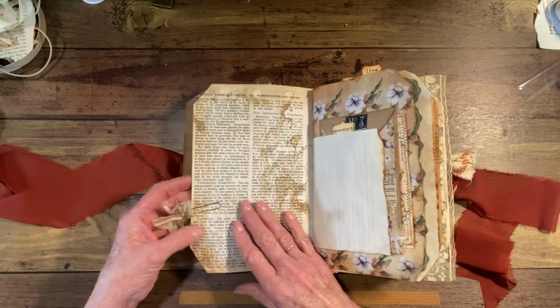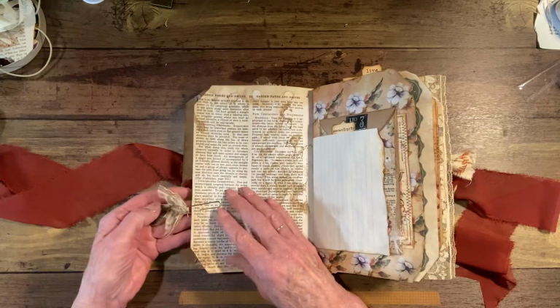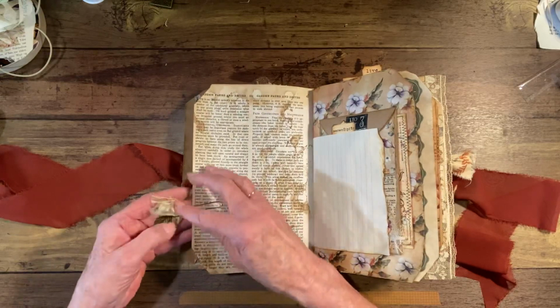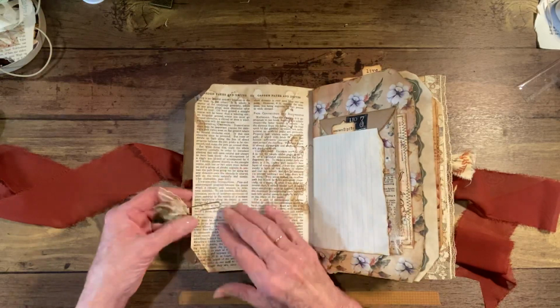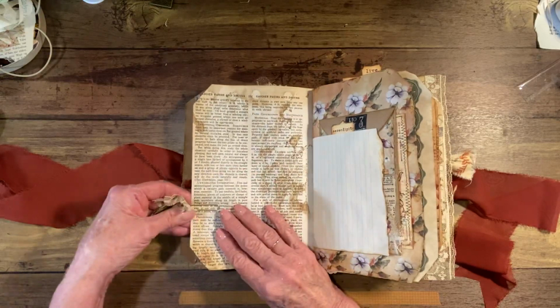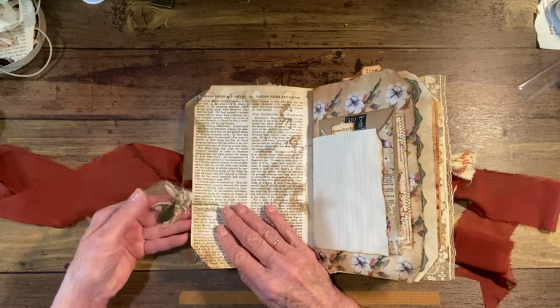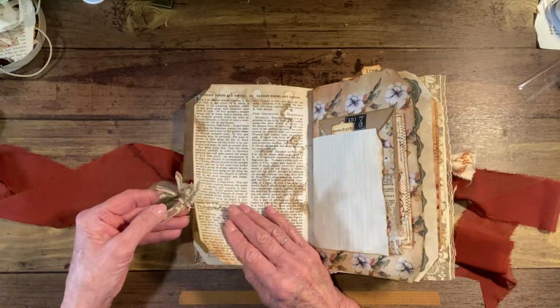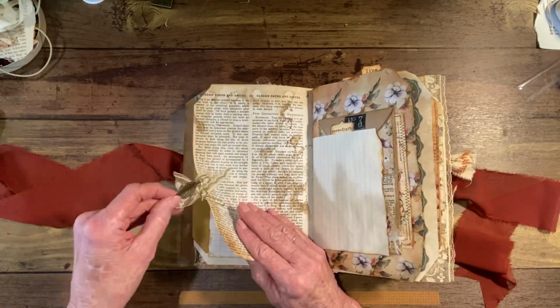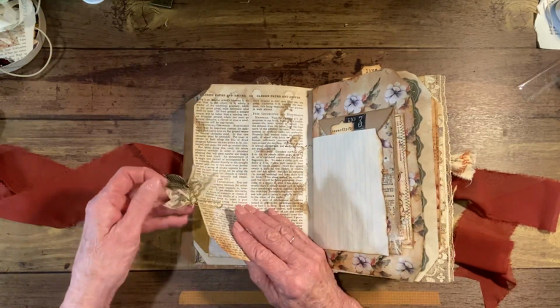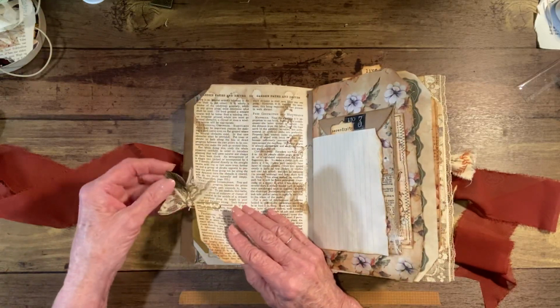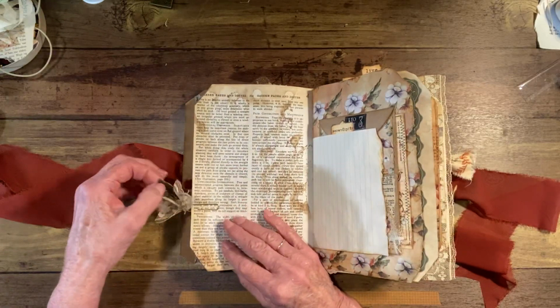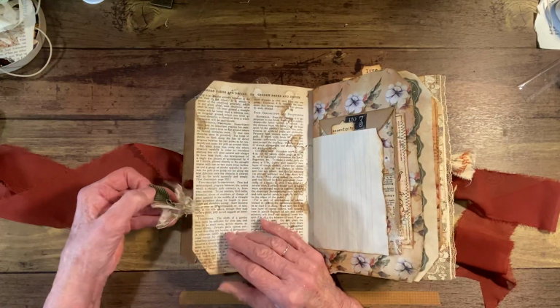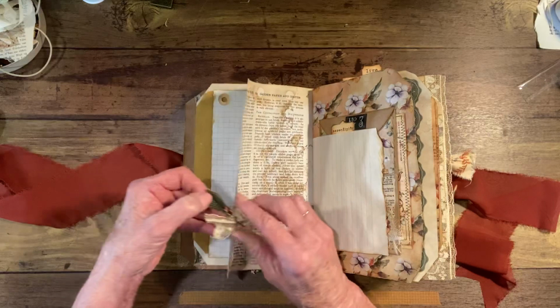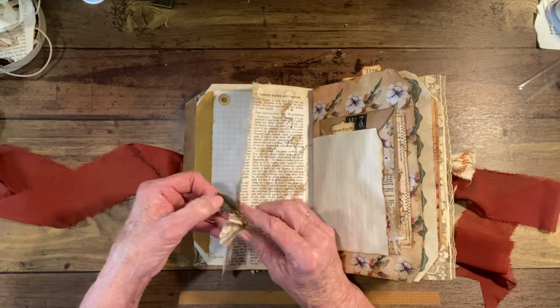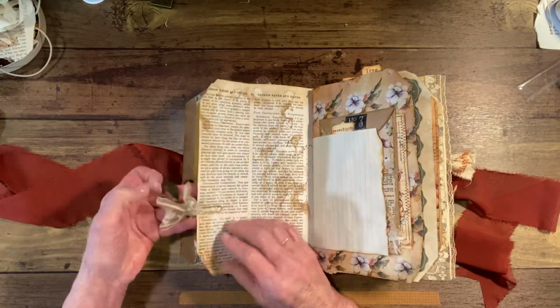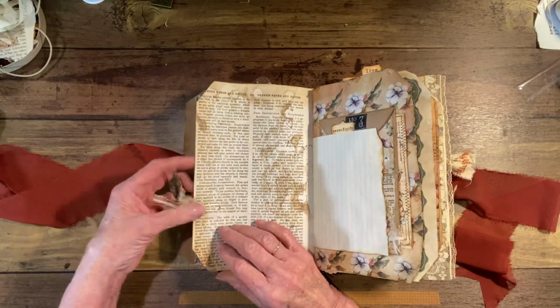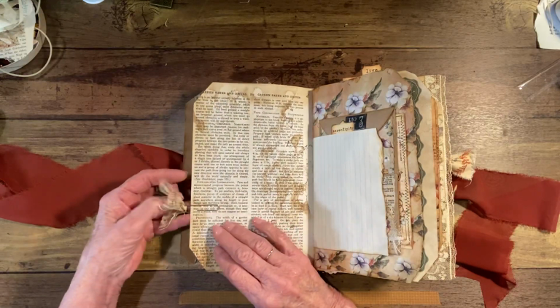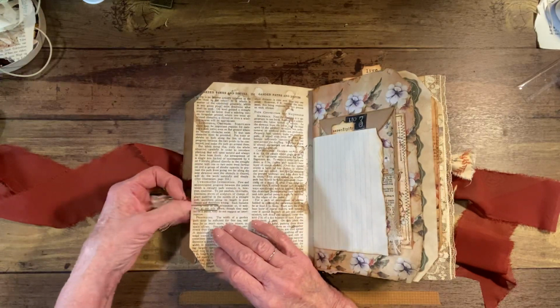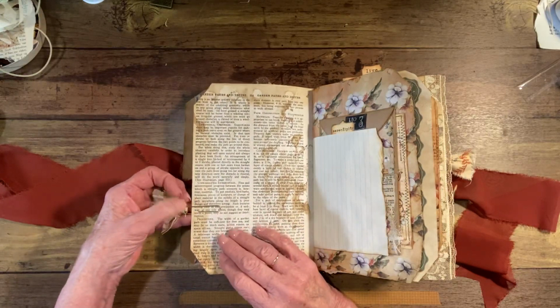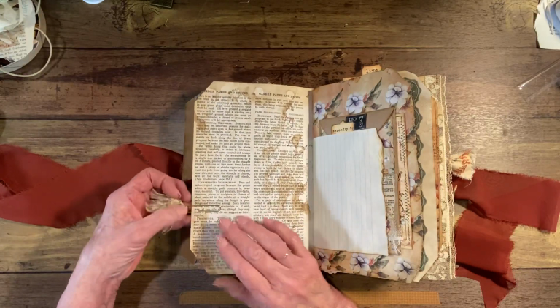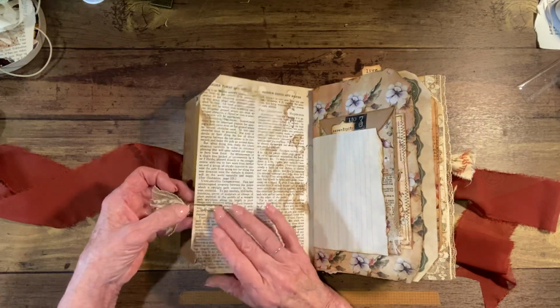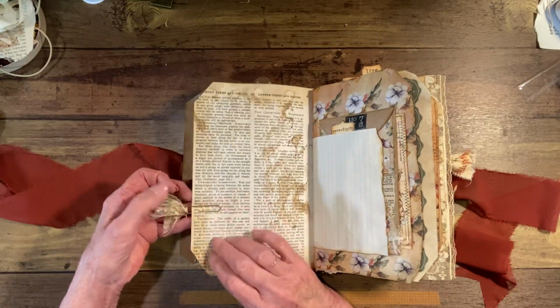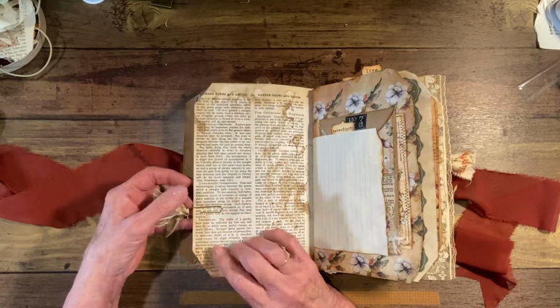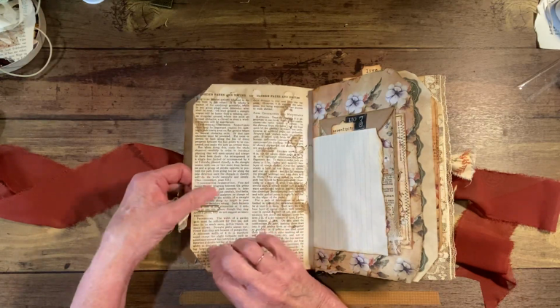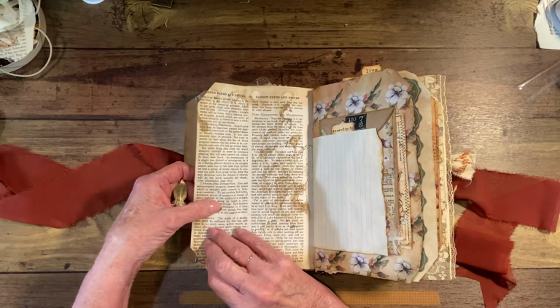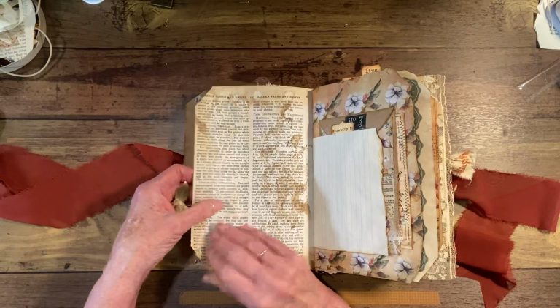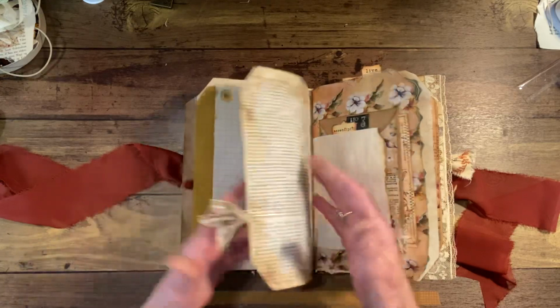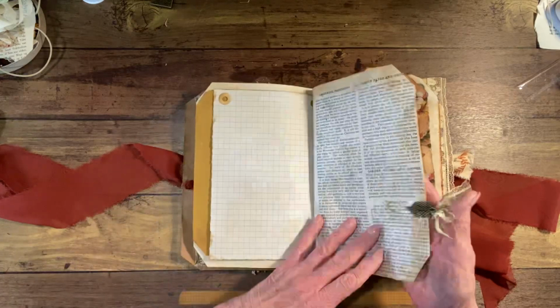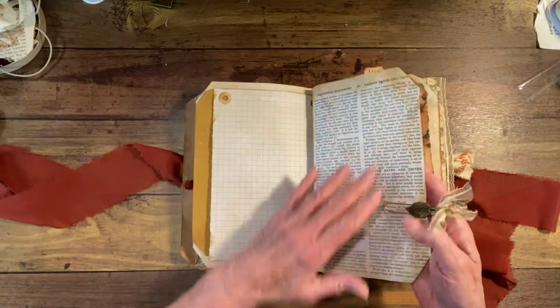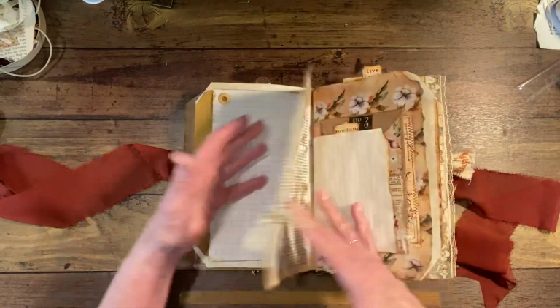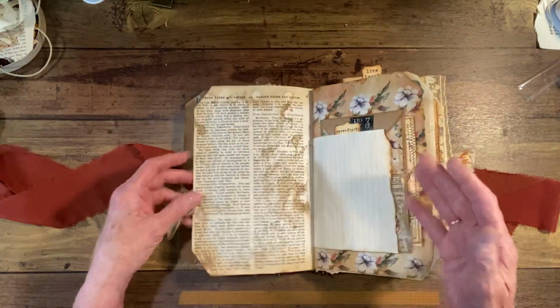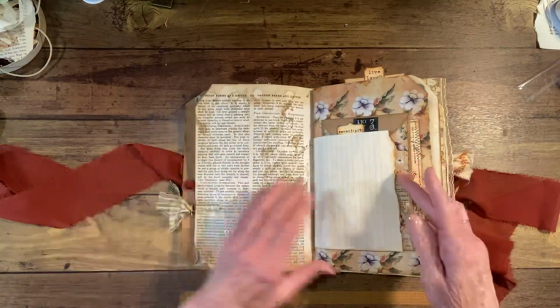And then I have this little paper clip here with a little leaf charm. You could use this as a bookmark if you wanted — you can move it wherever you want.